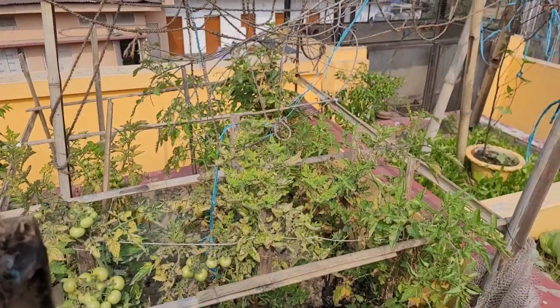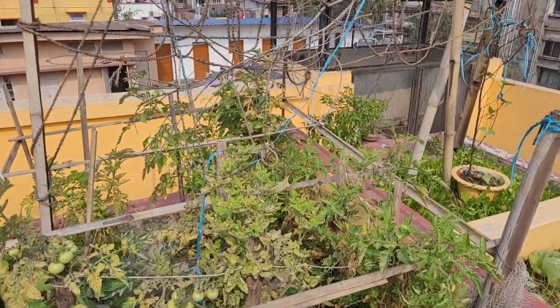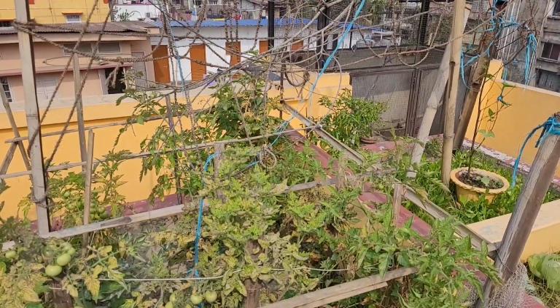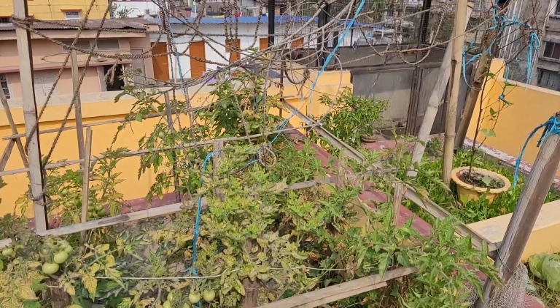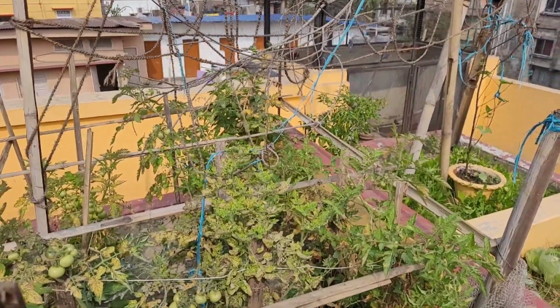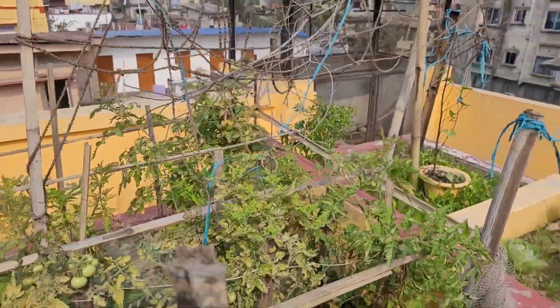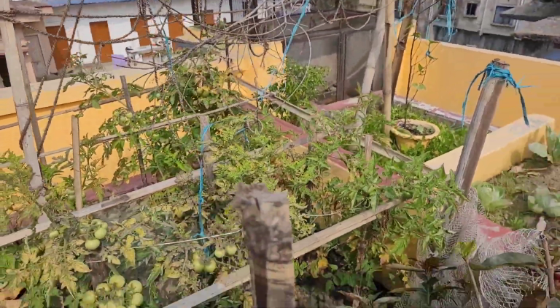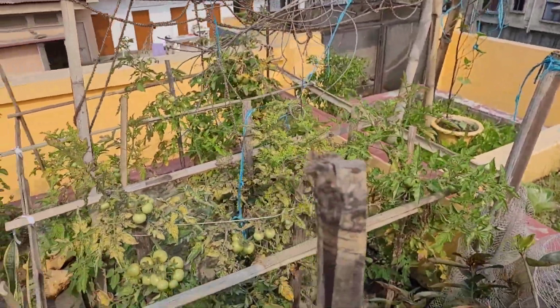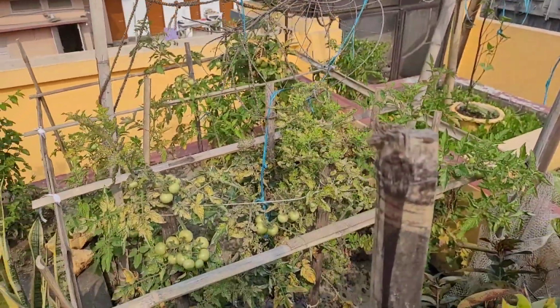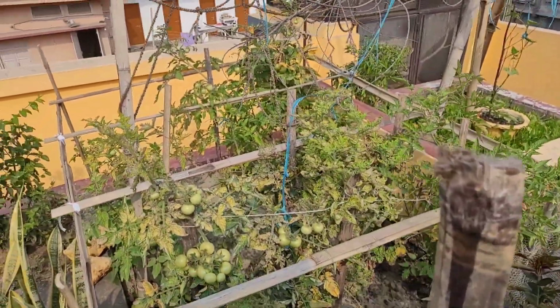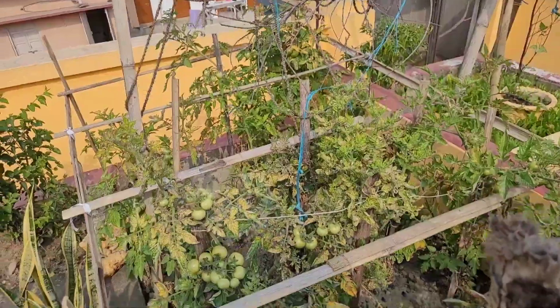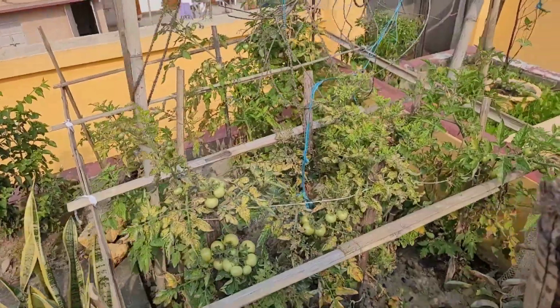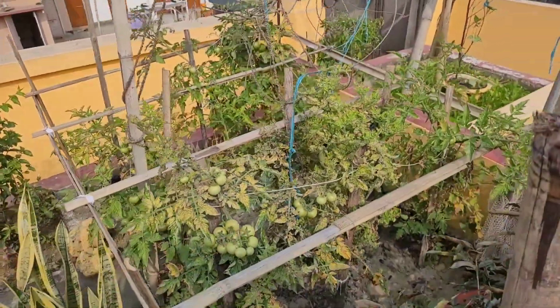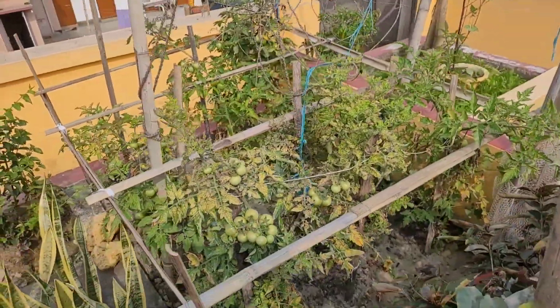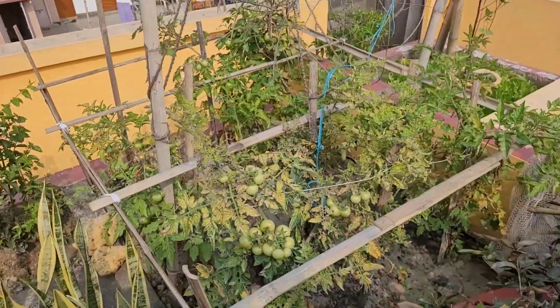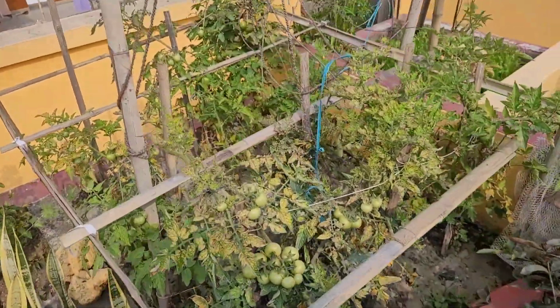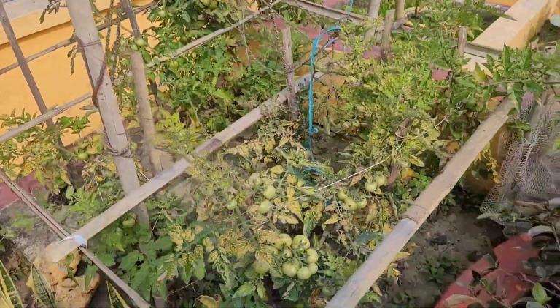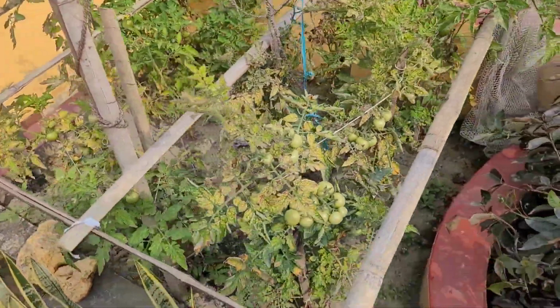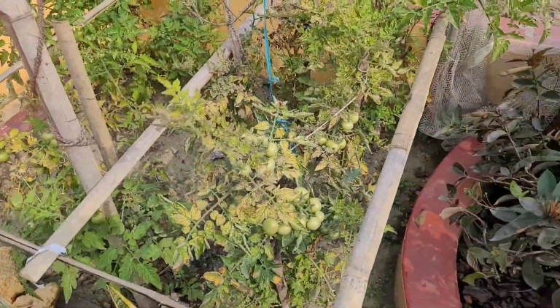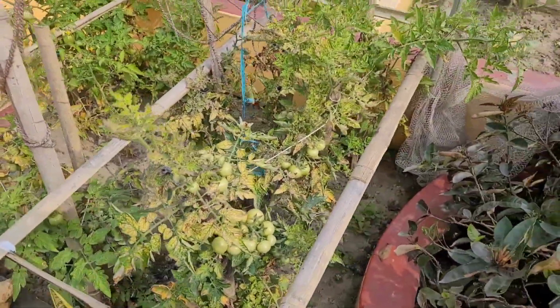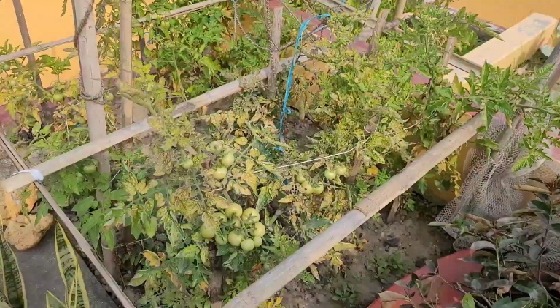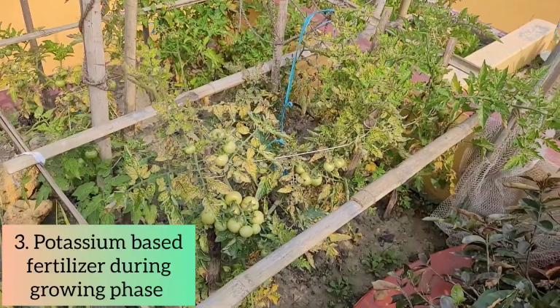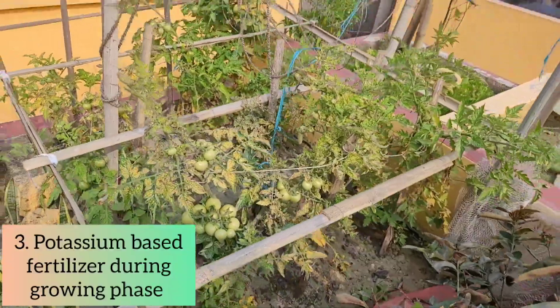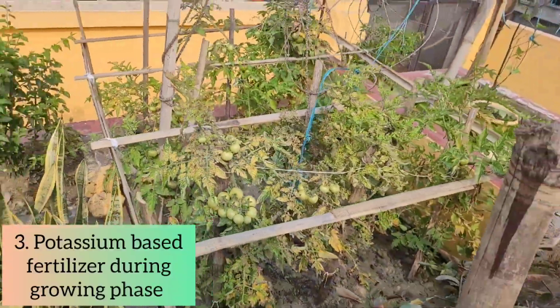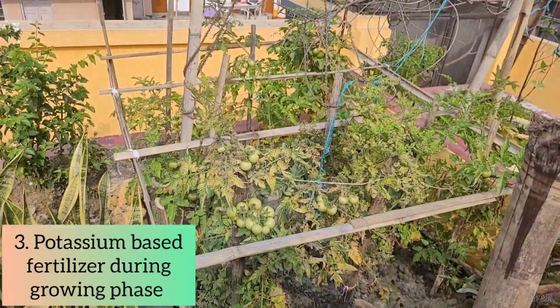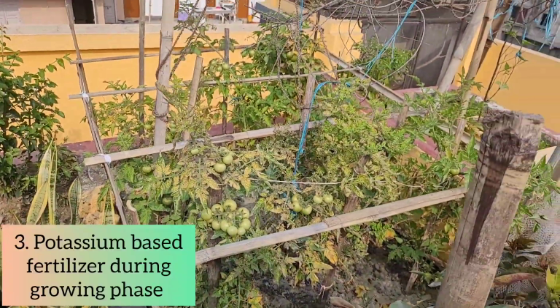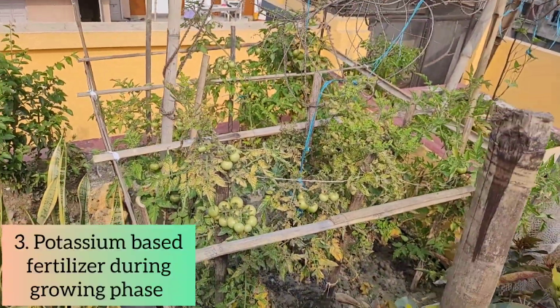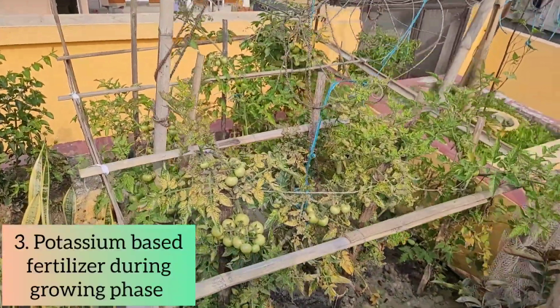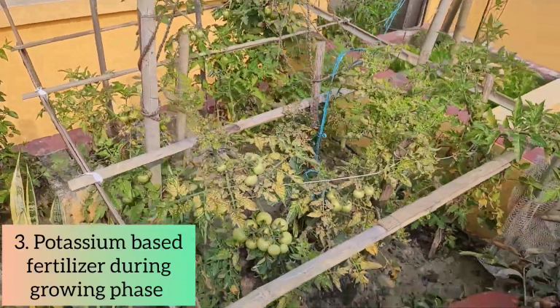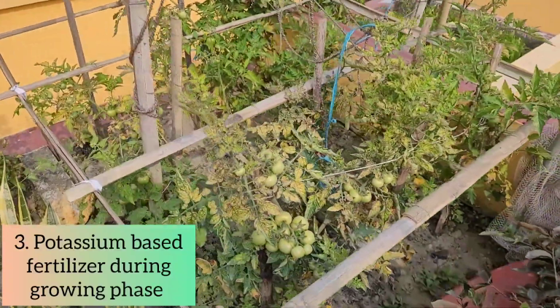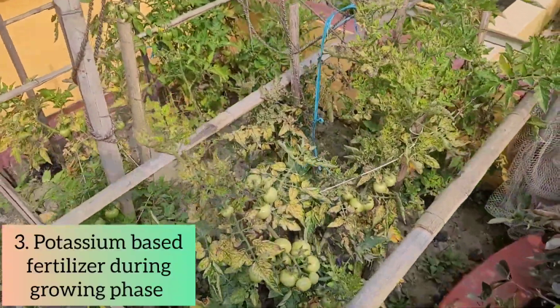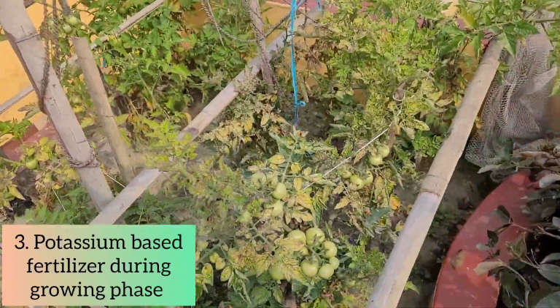Friends, since the tomatoes are now at their growing stage, at this stage they need some extra fertilizer. Tomatoes simply love potassium, which is also very beneficial for plant growth and healthy fruits.